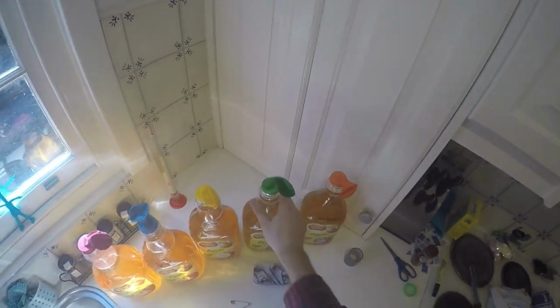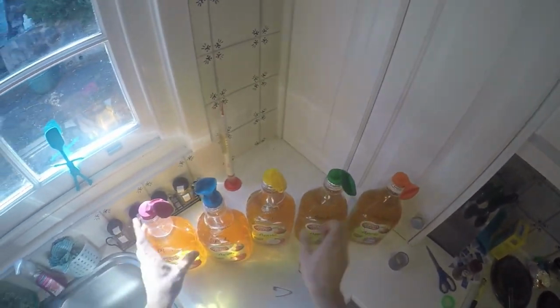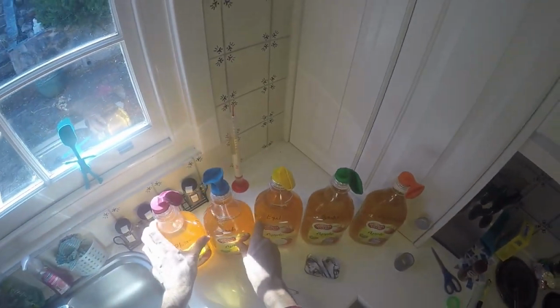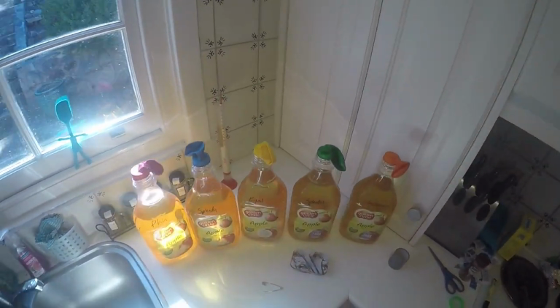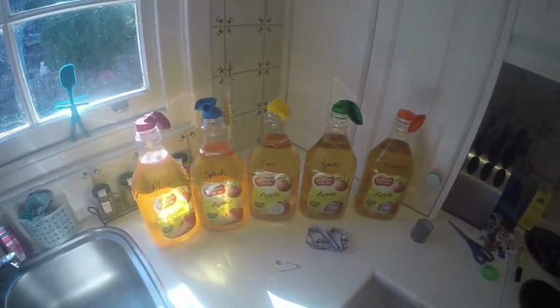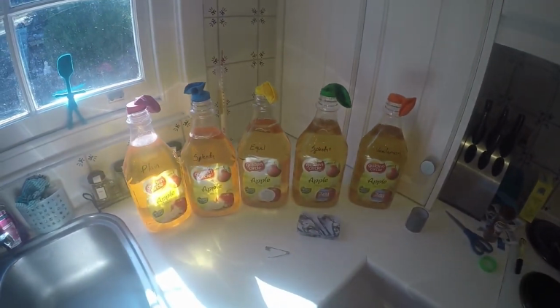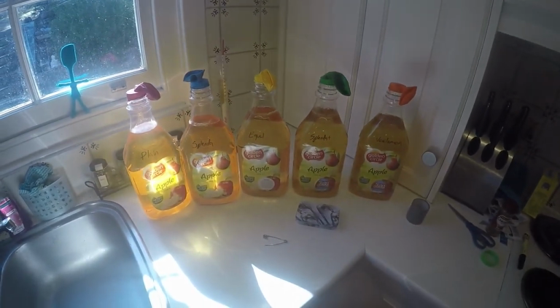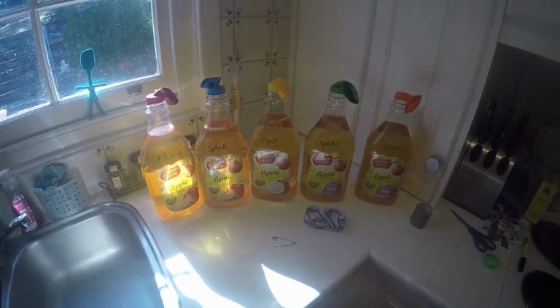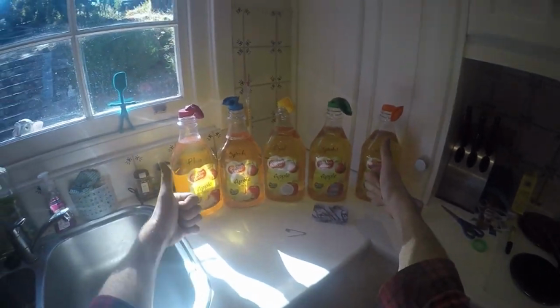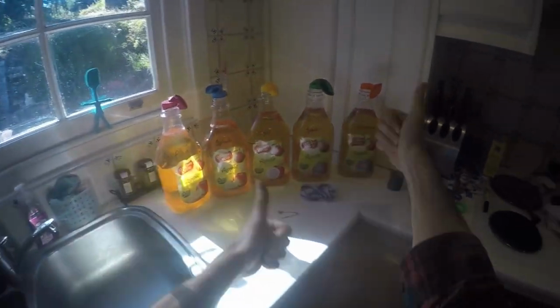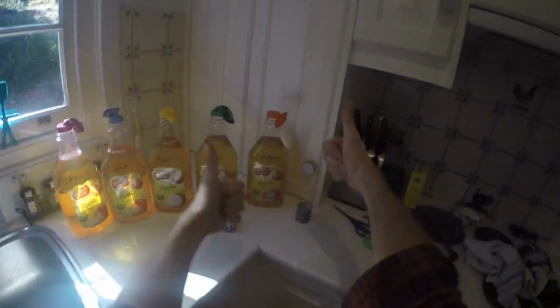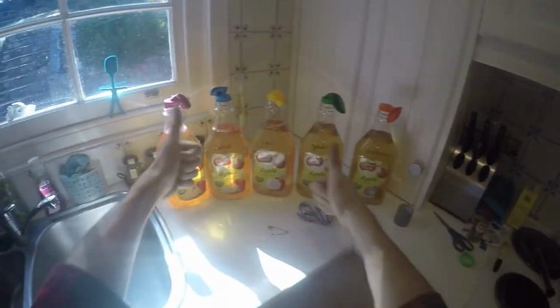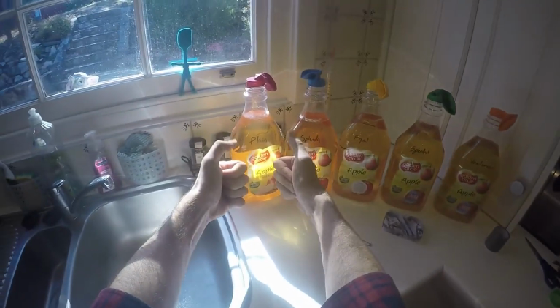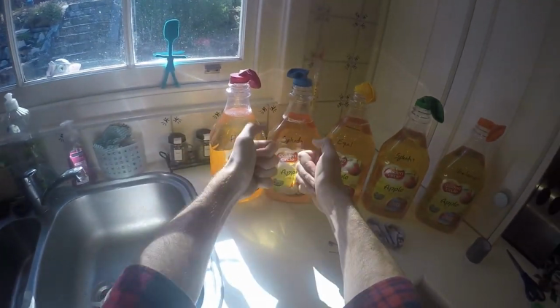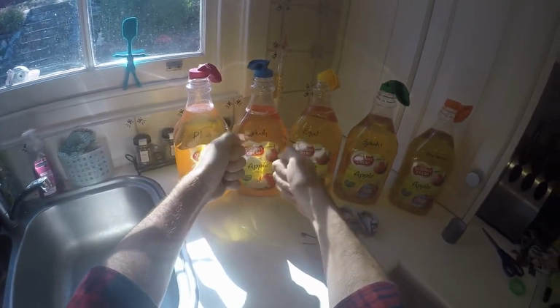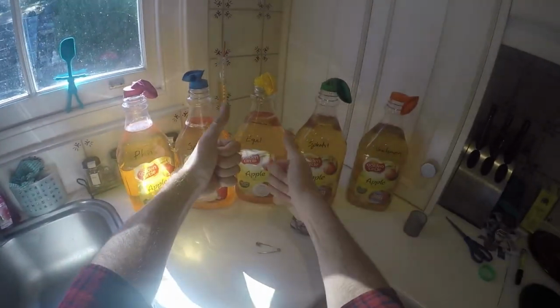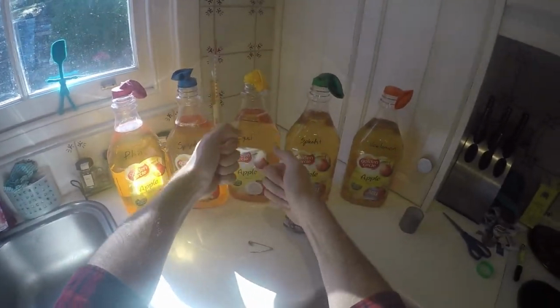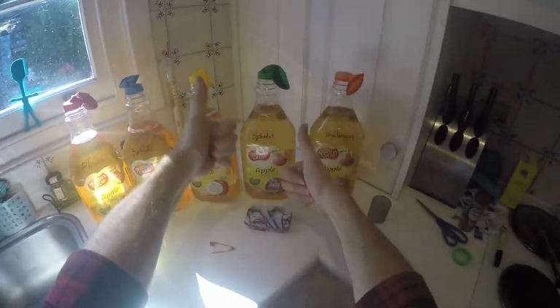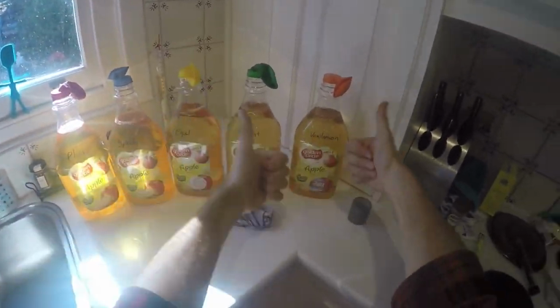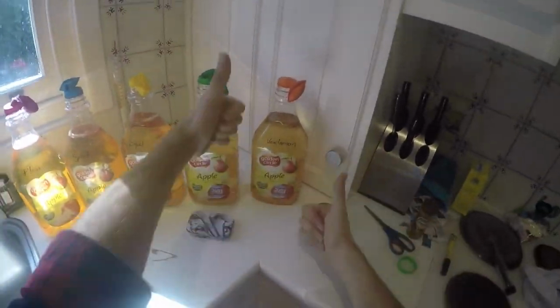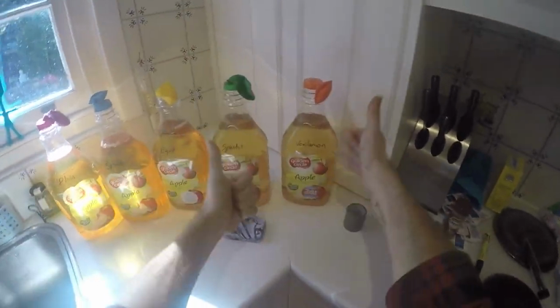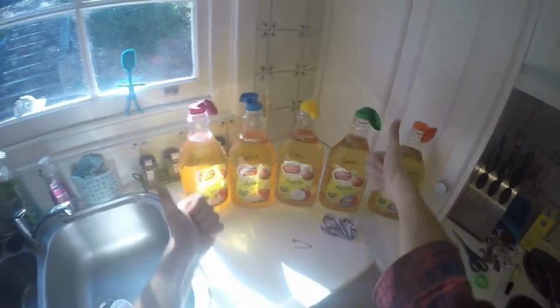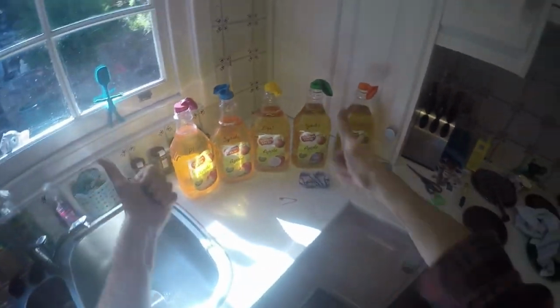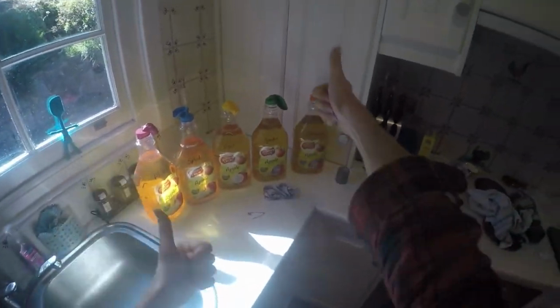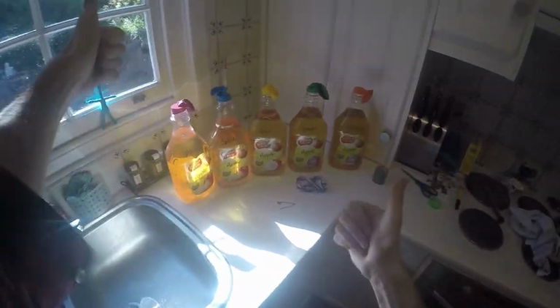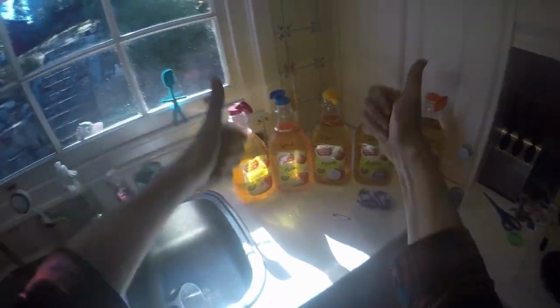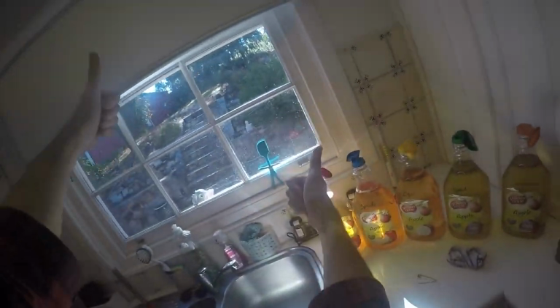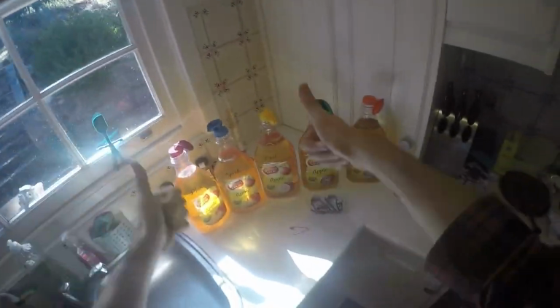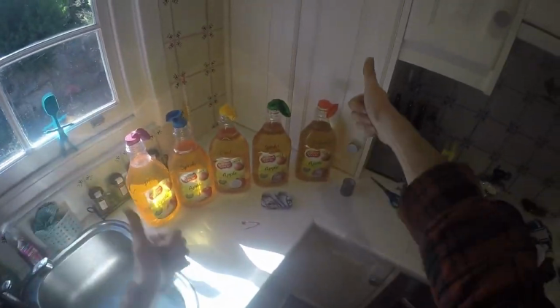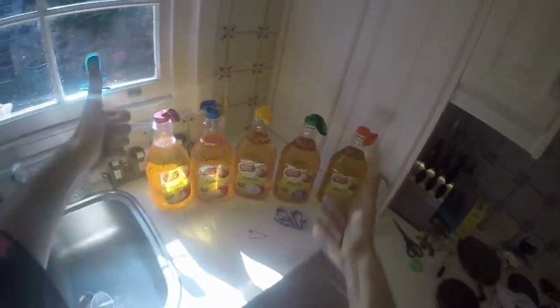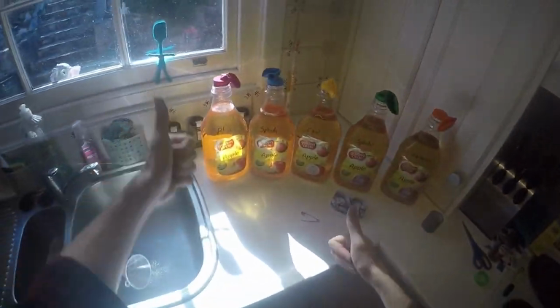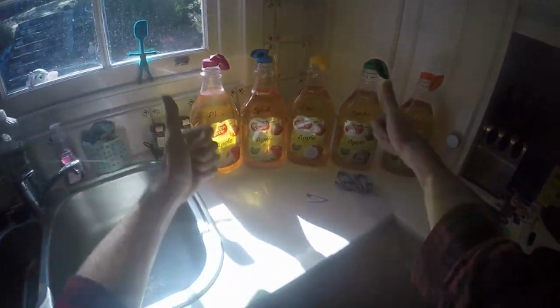That's all five of them, all done. Cider experiments - I've done some ciders before, never been really happy, so I'm just trying some different stuff to see where the truth lies.